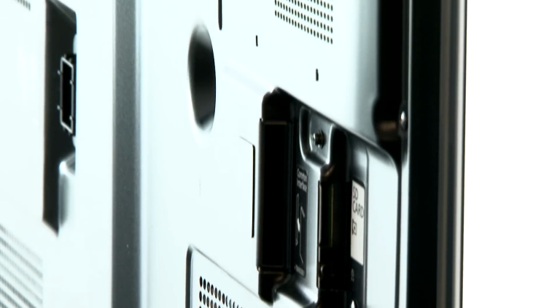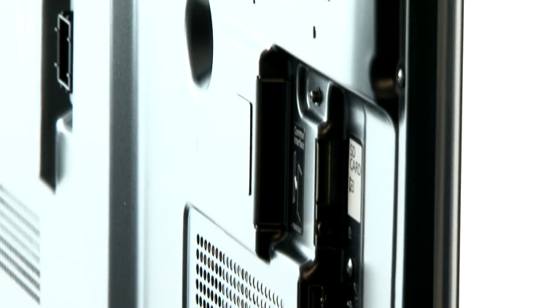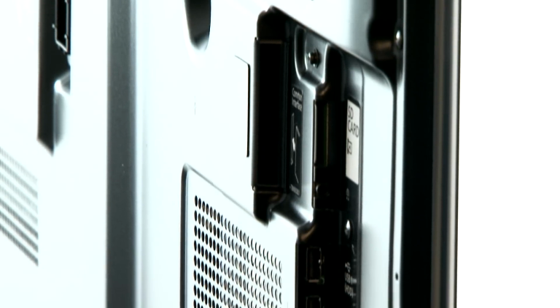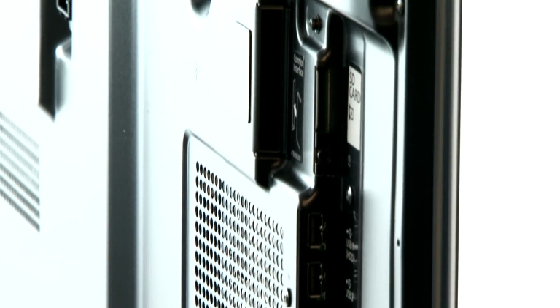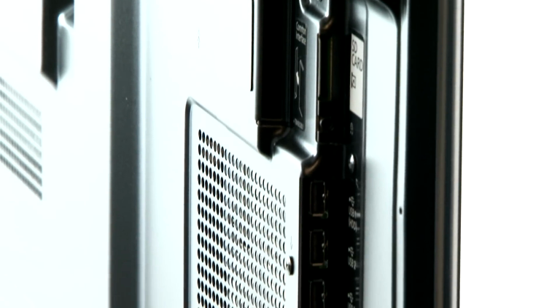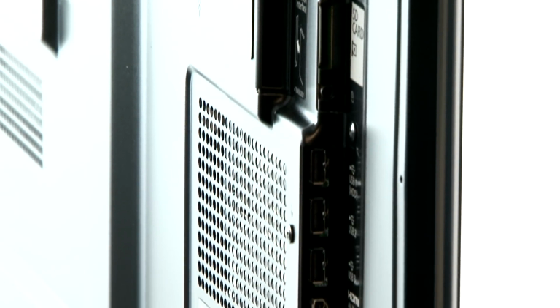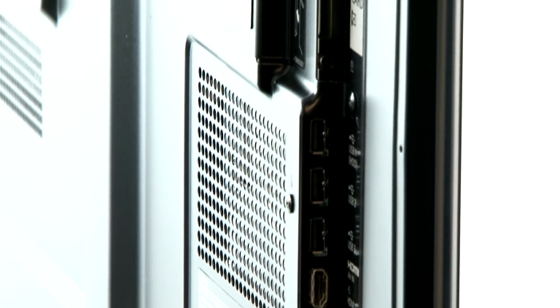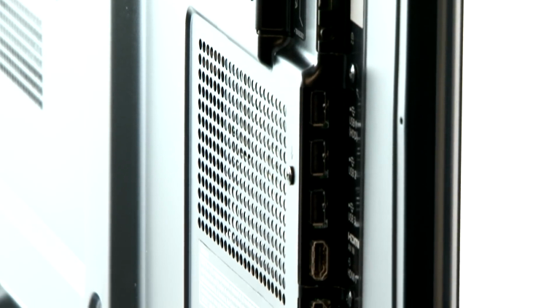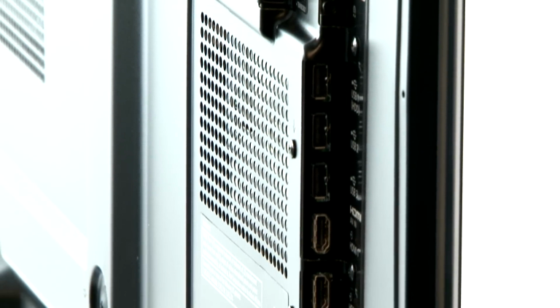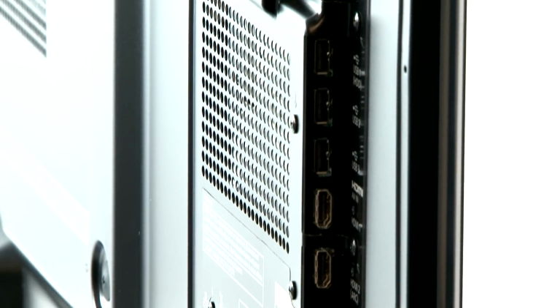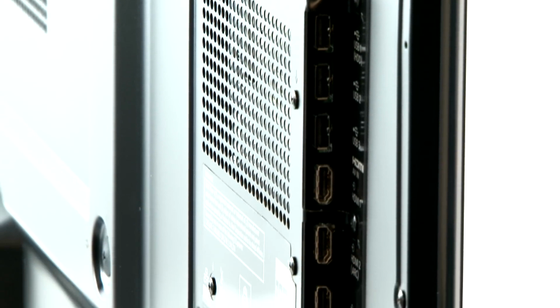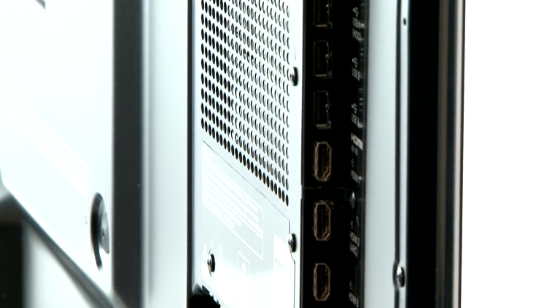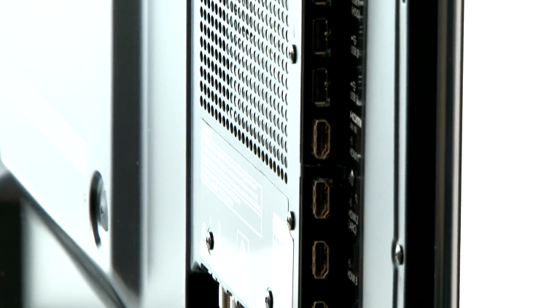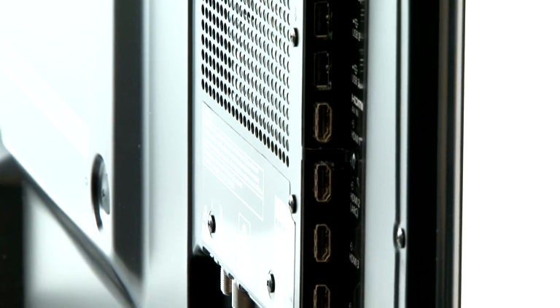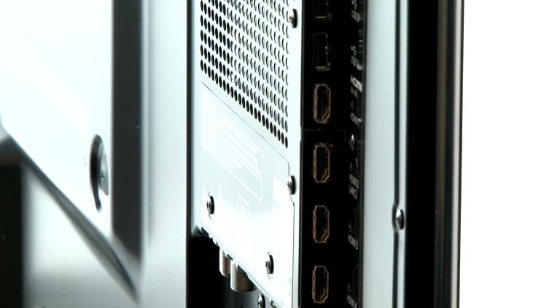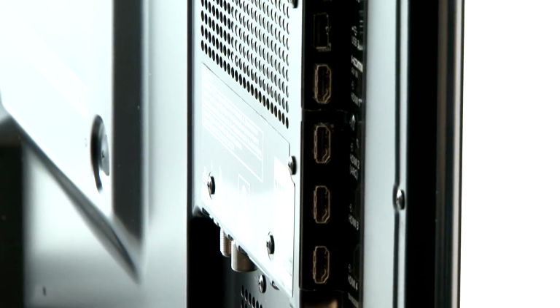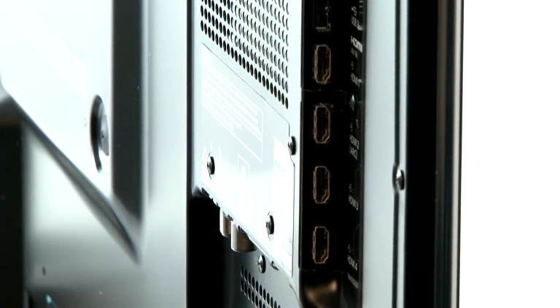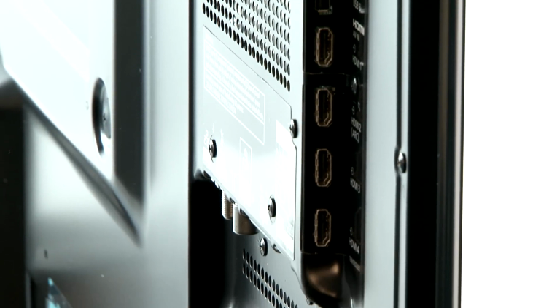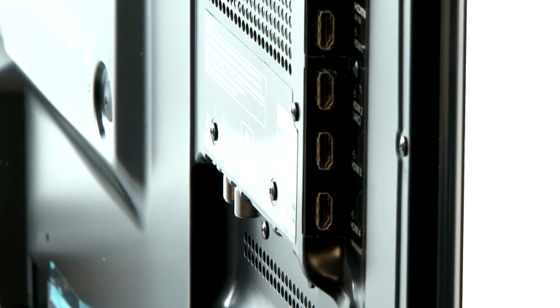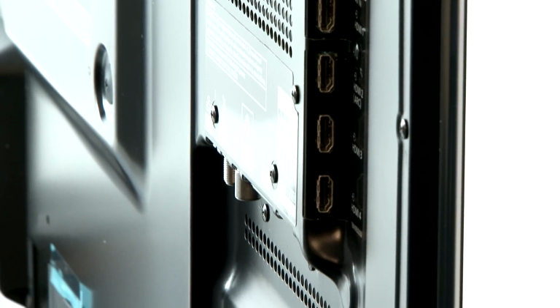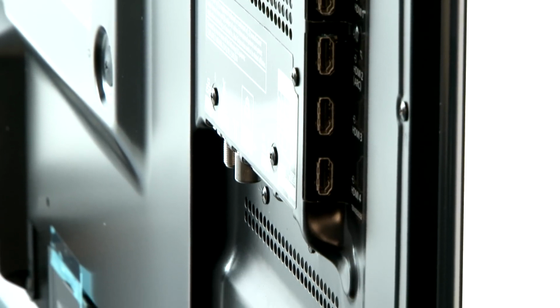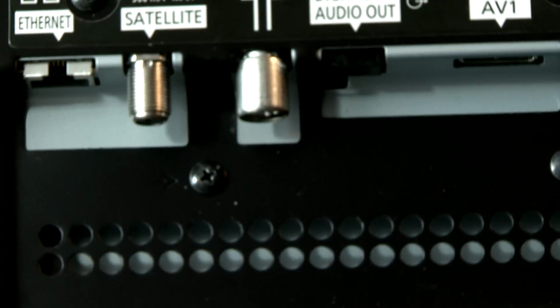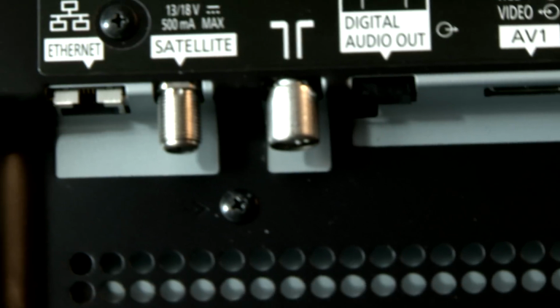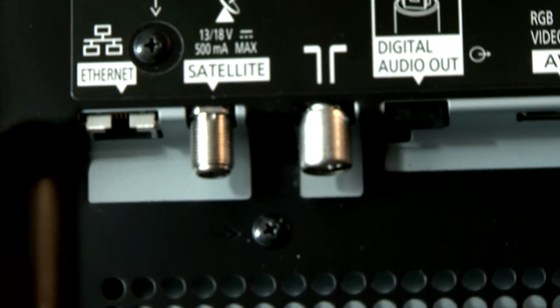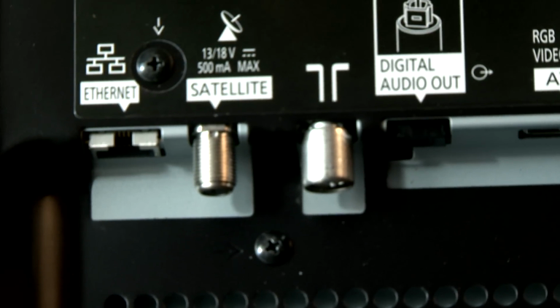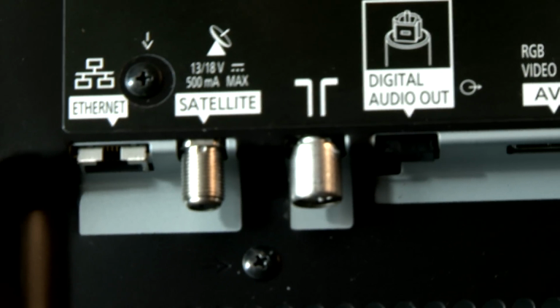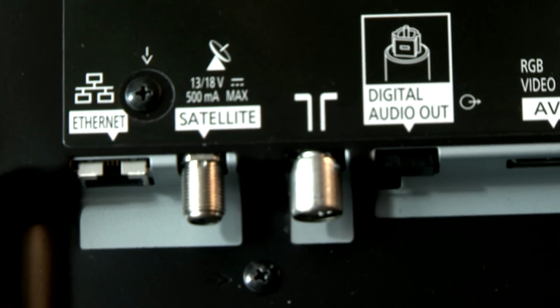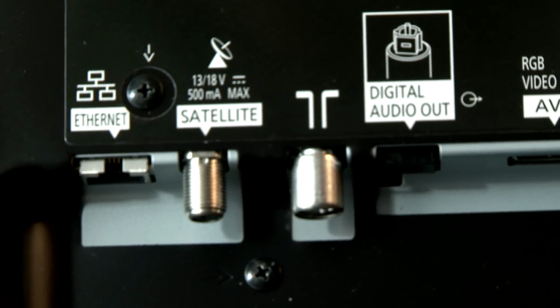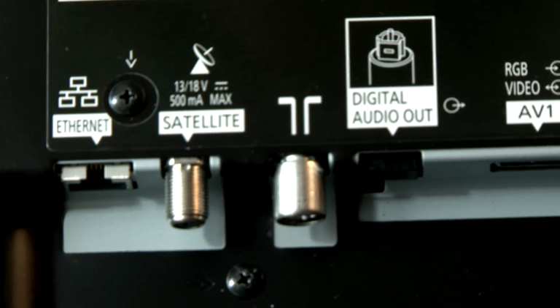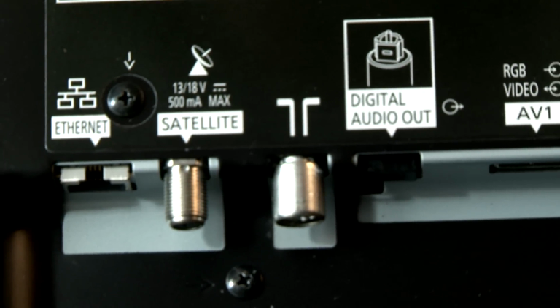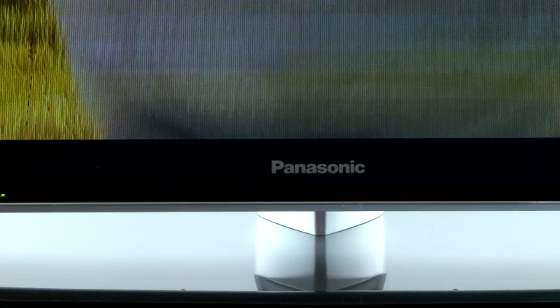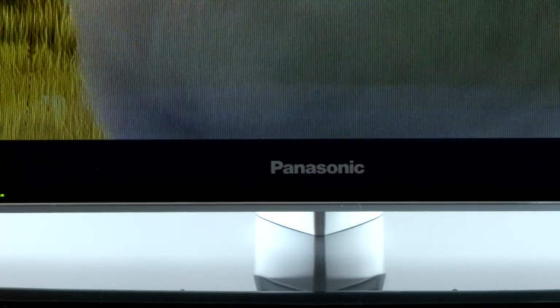The same is true when it comes to connectivity. Four HDMIs, Ethernet, Wi-Fi, both Freeview and FreeSat tuners, three USB ports, and a plethora of analogue connectivity too. There's little missing here.